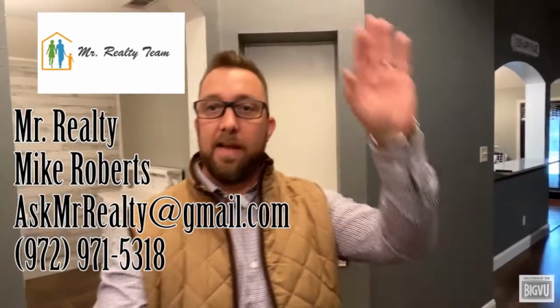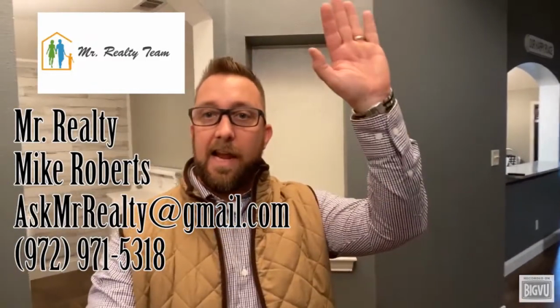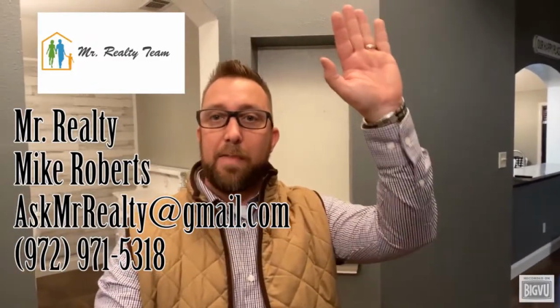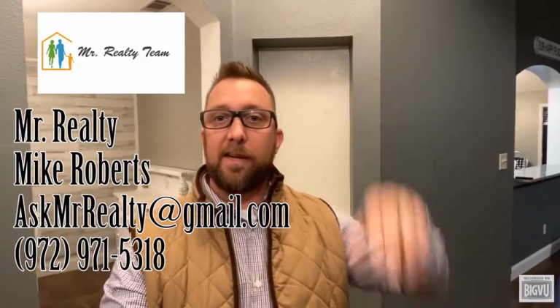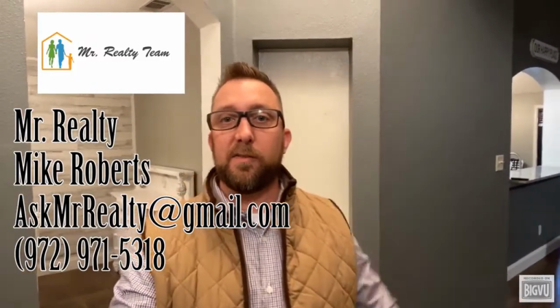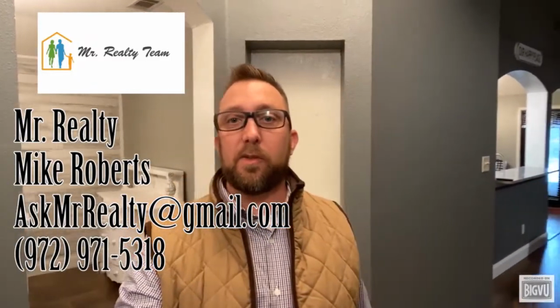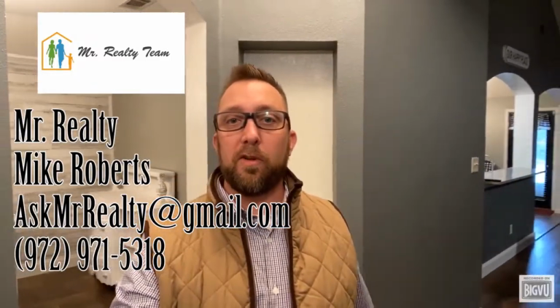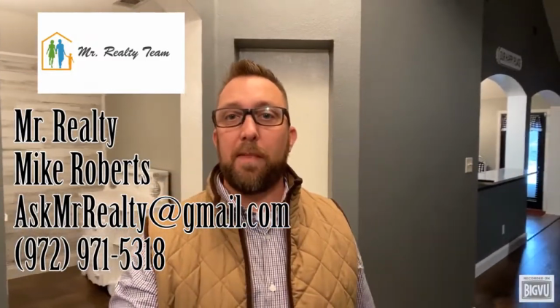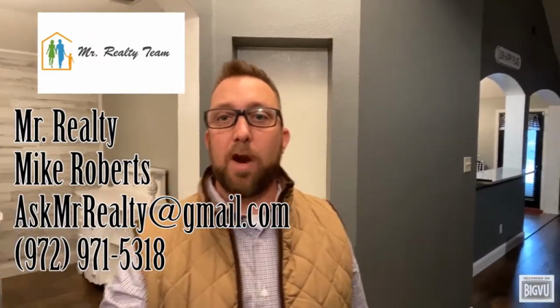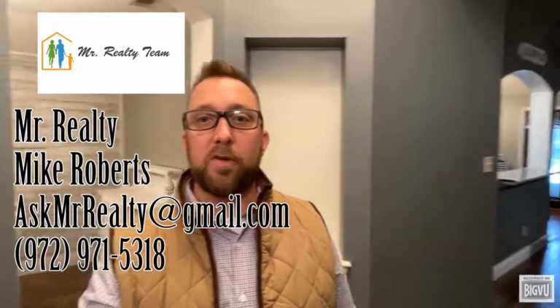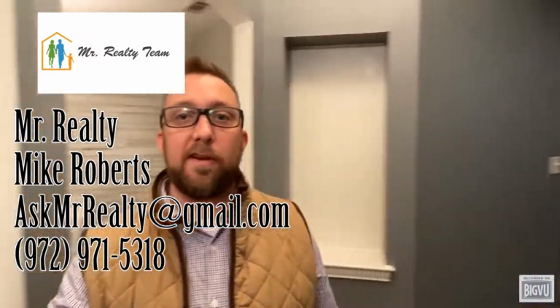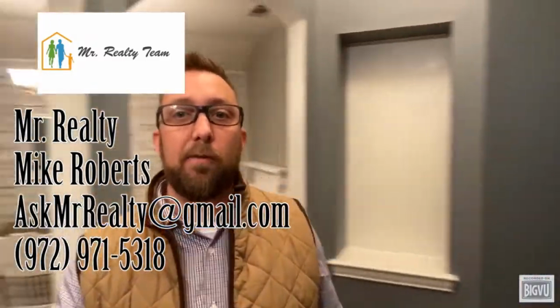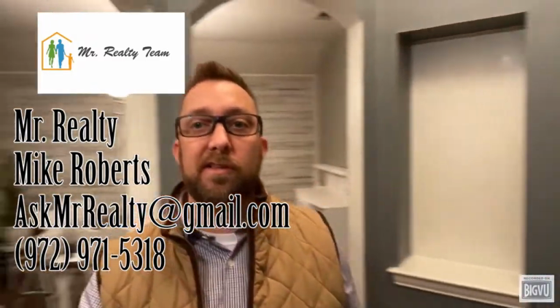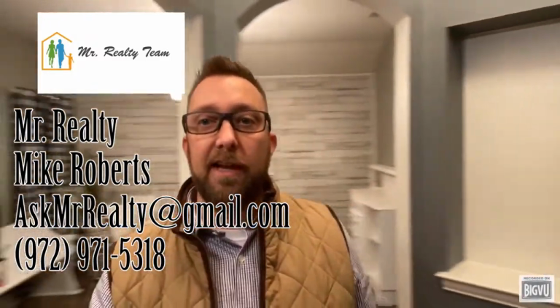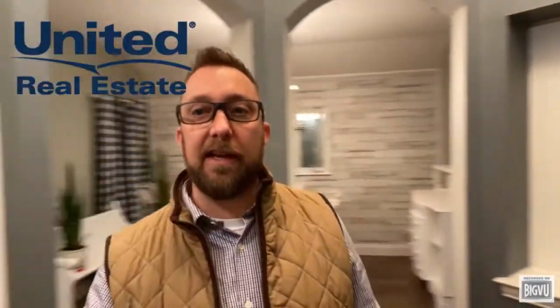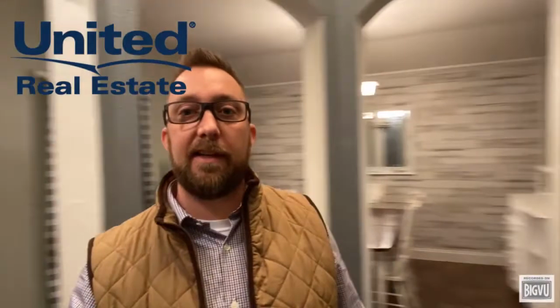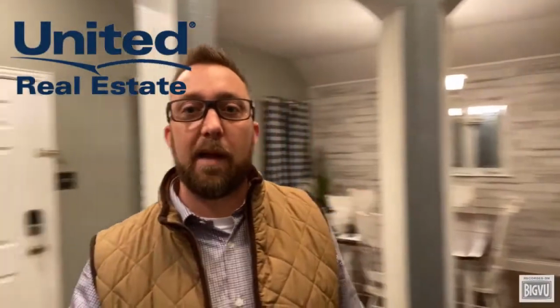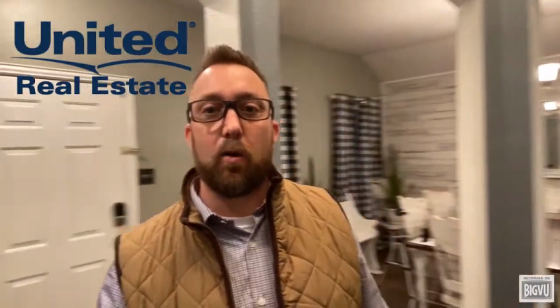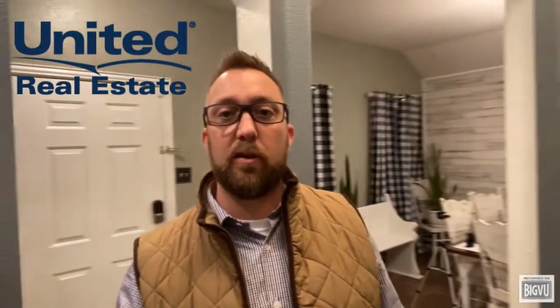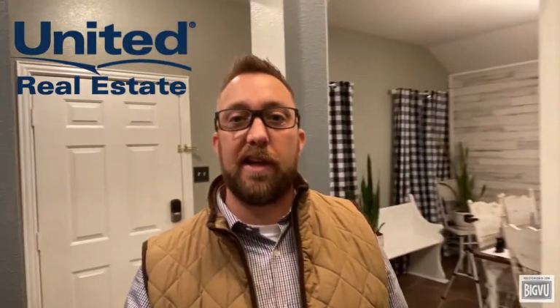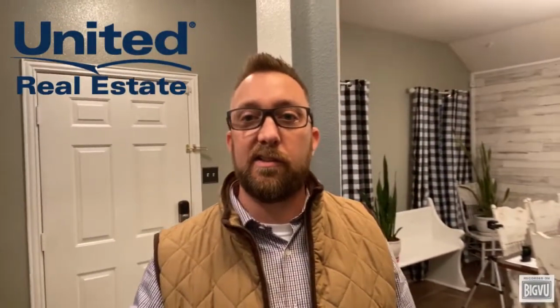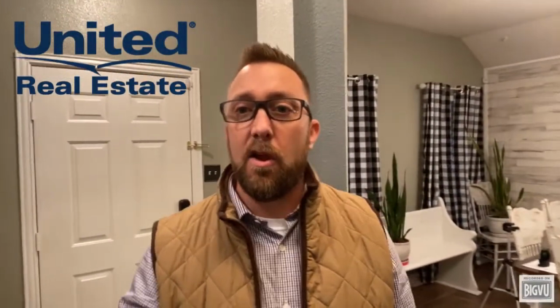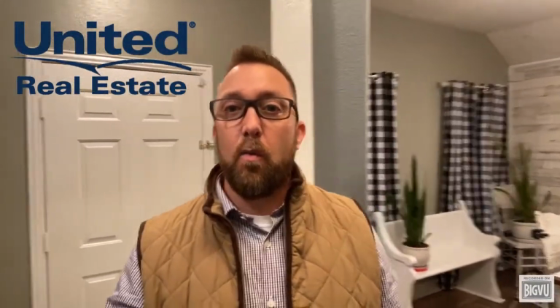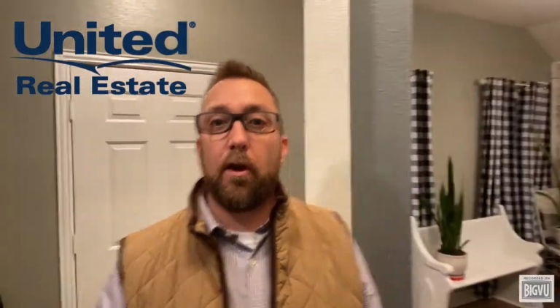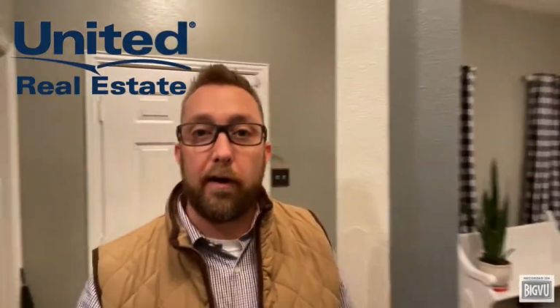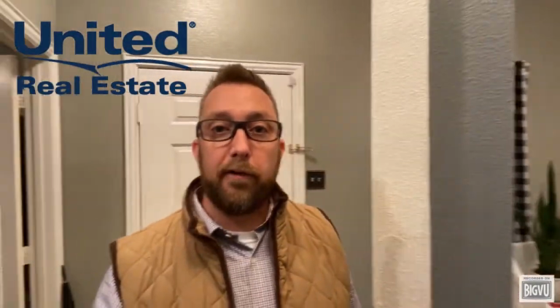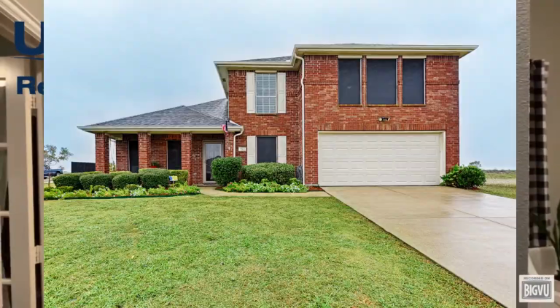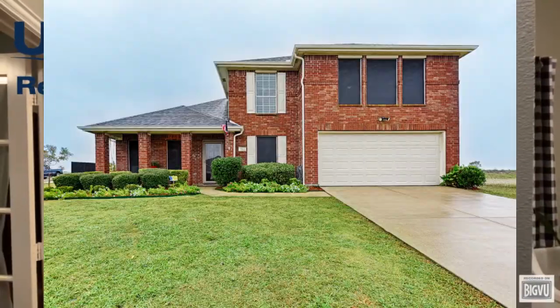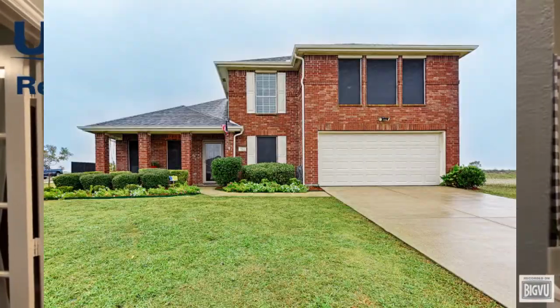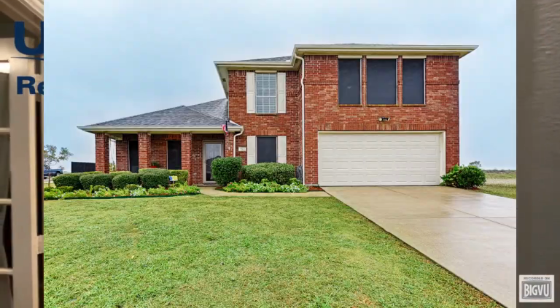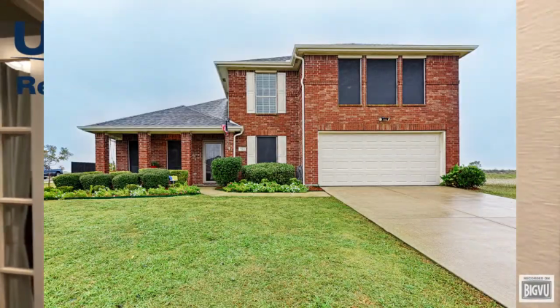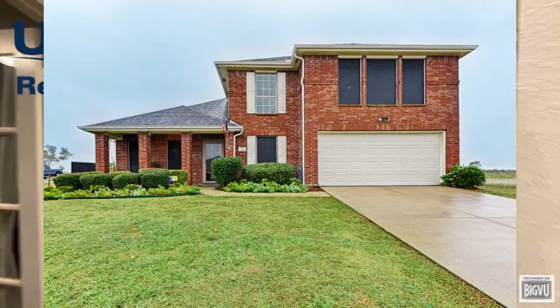Hey everybody, this is Mr. Realty Mike Roberts with United Real Estate, and today I'm in Crandall, Texas, where there are very few homes available on the market right now.